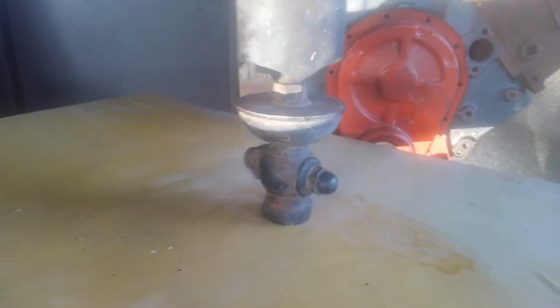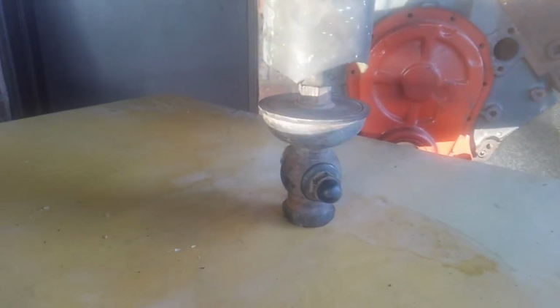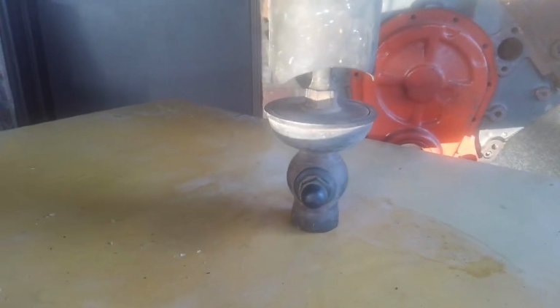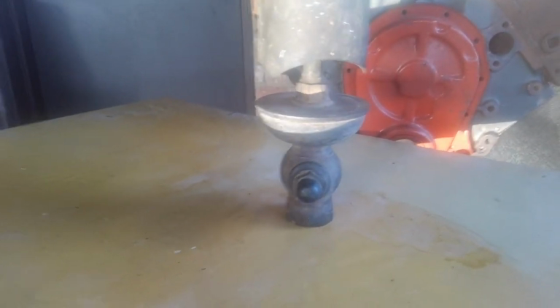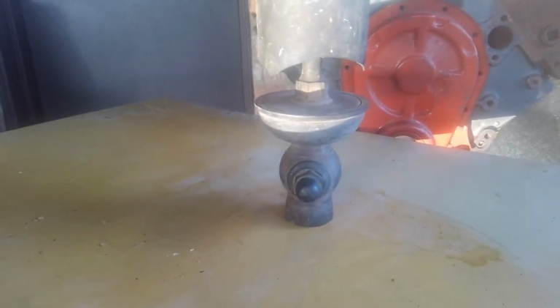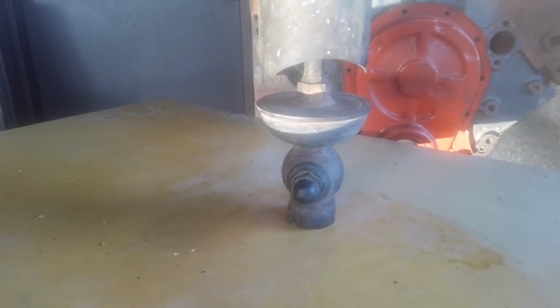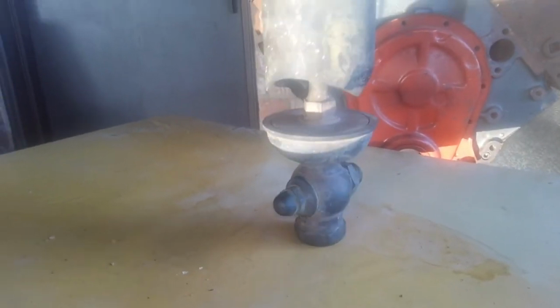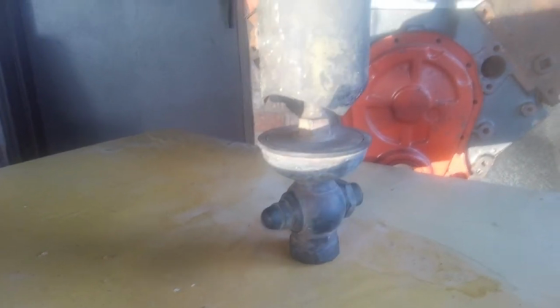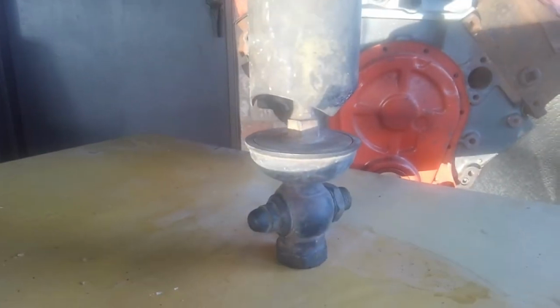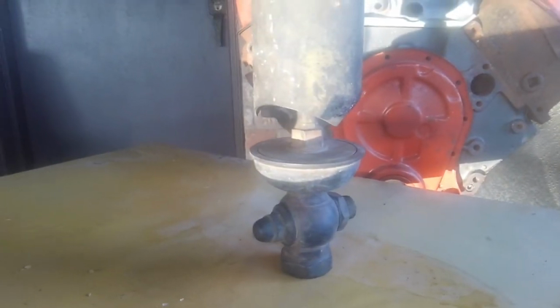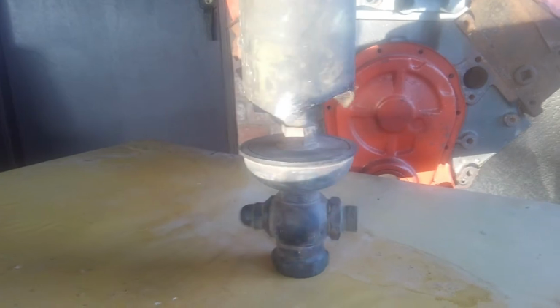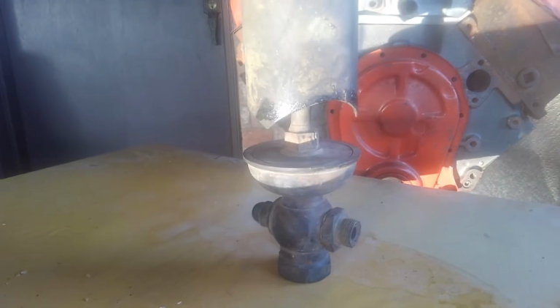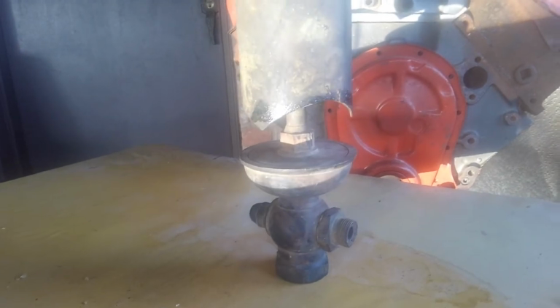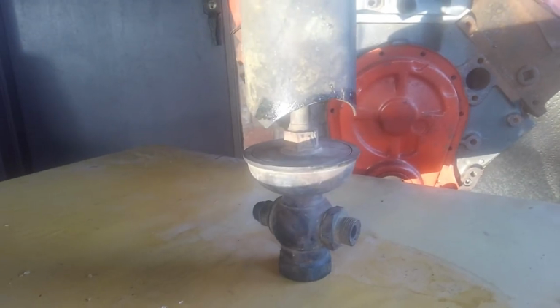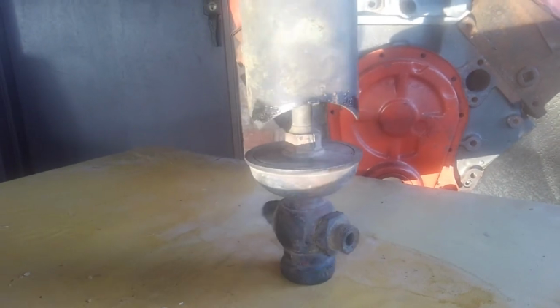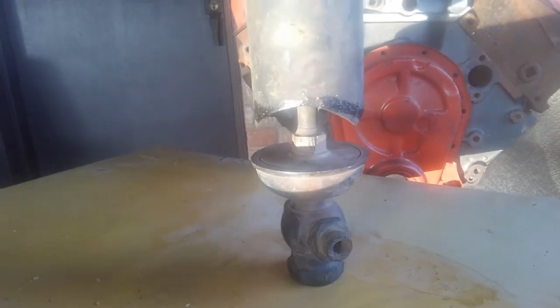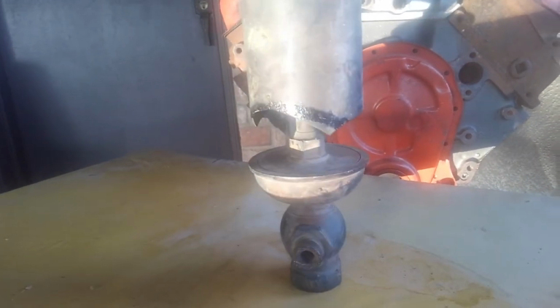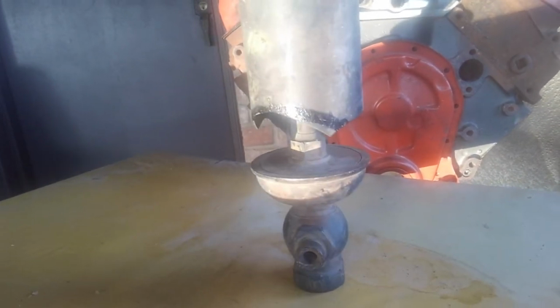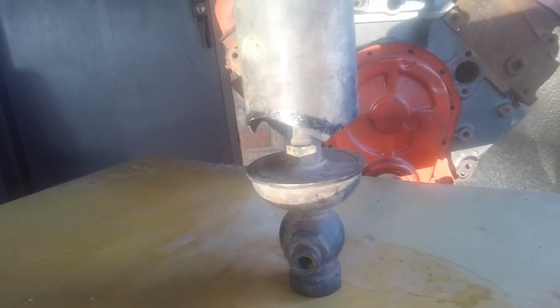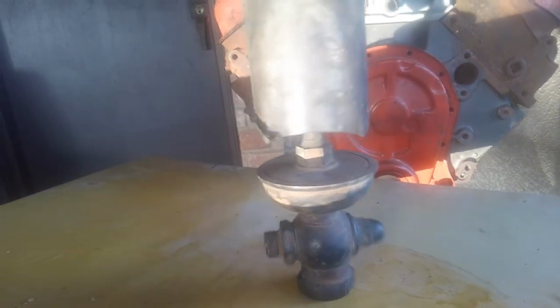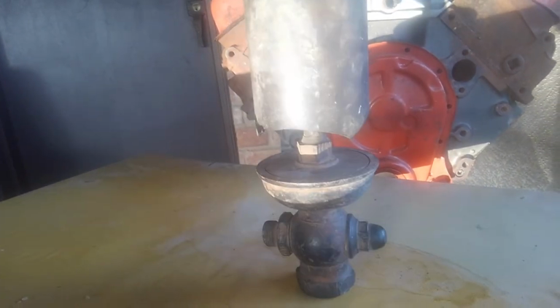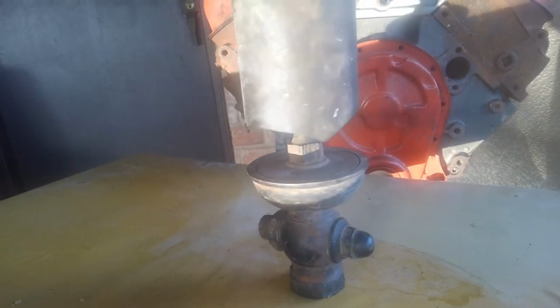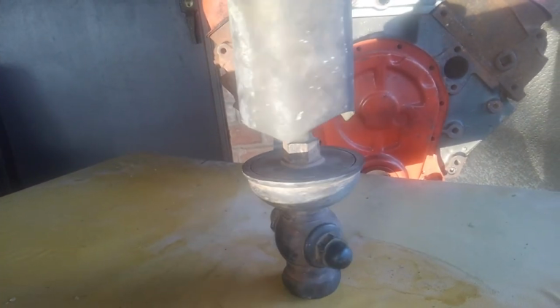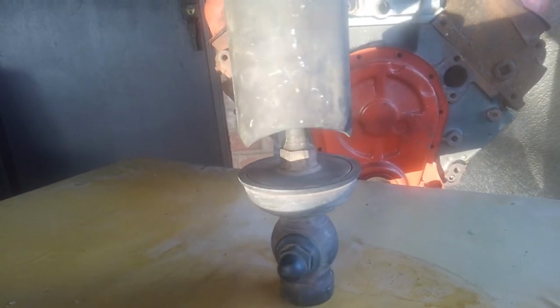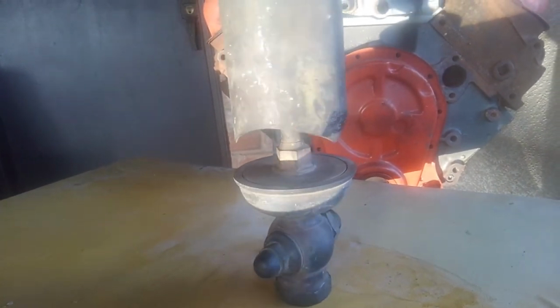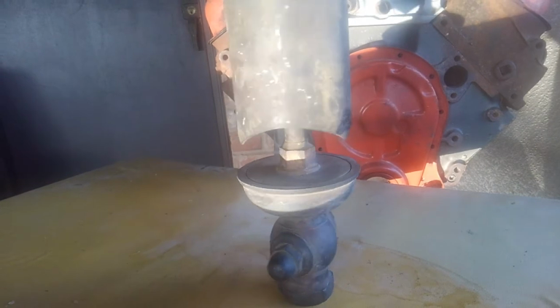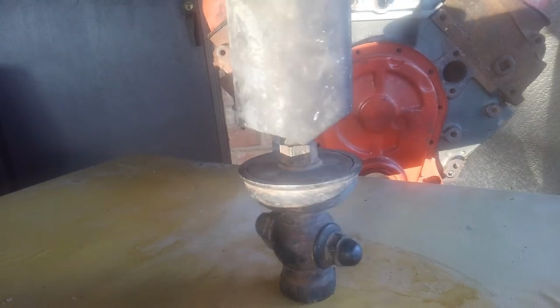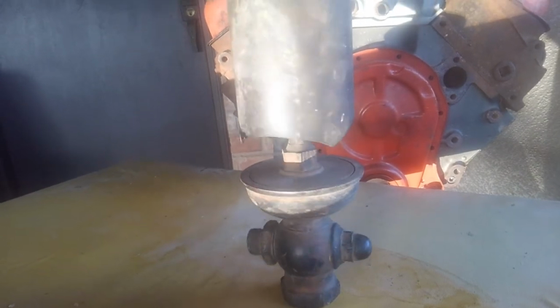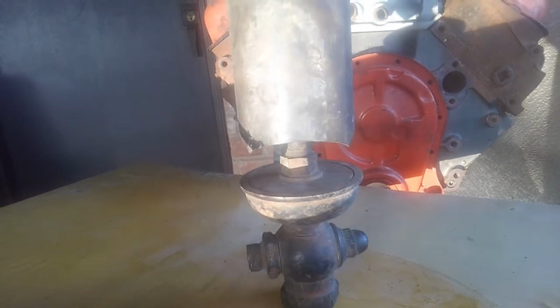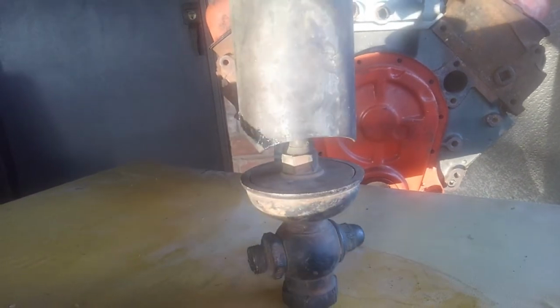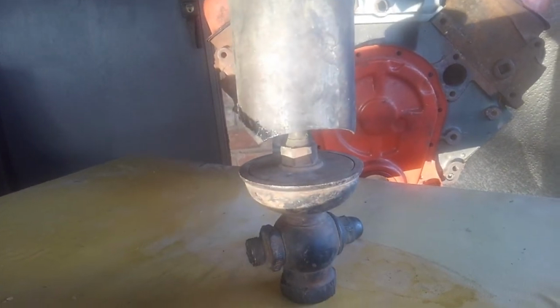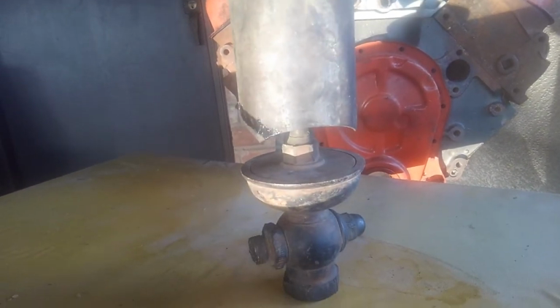I was digging around for car parts as usual over the weekend, things of that nature, and came across this. It's funny — about 80% of the people I asked have no idea what this is.